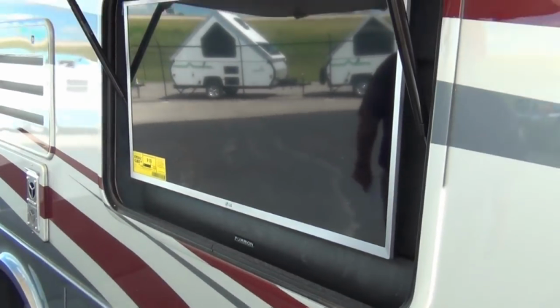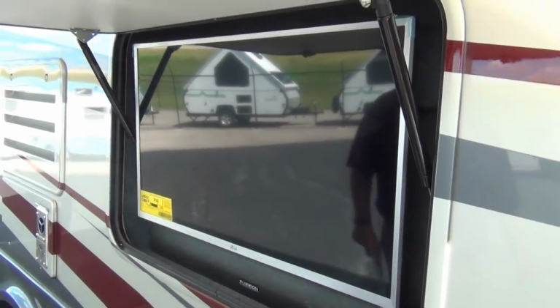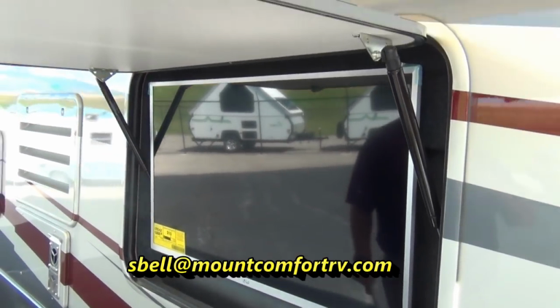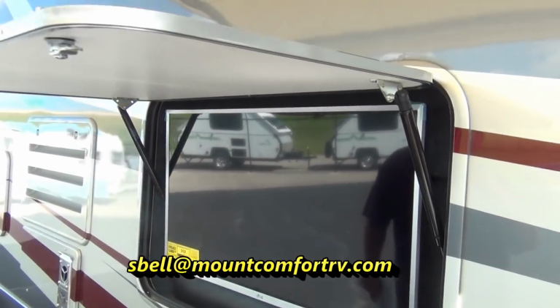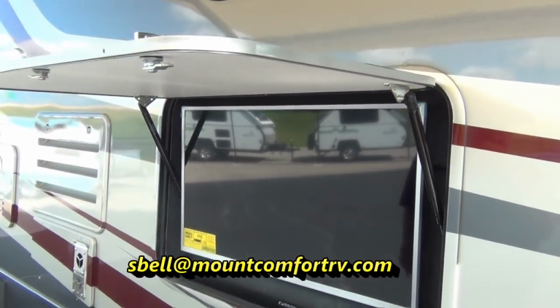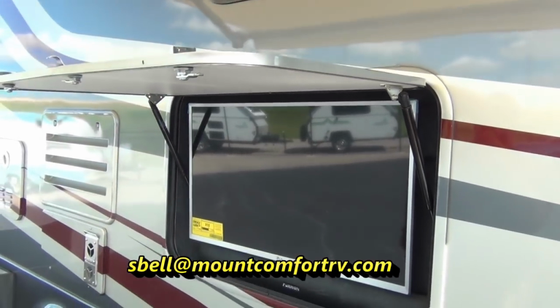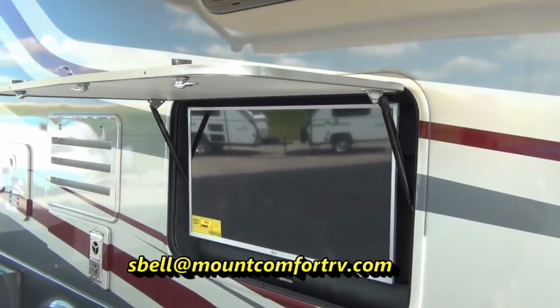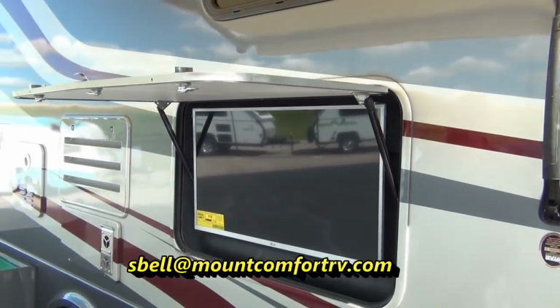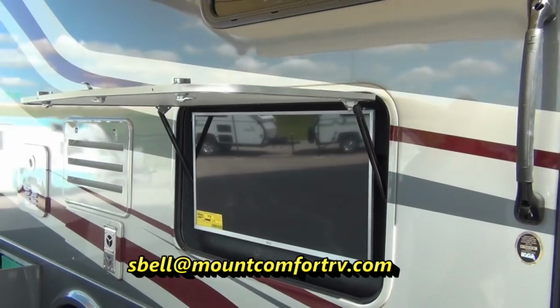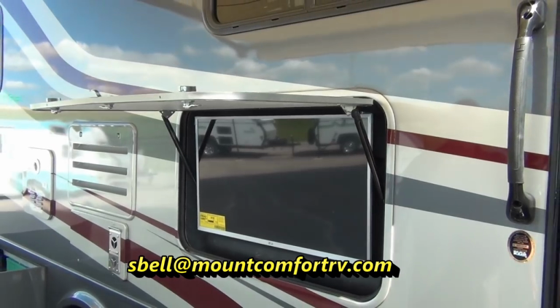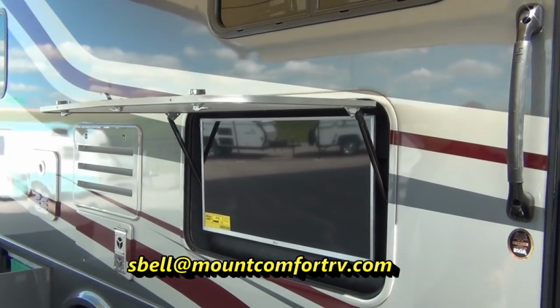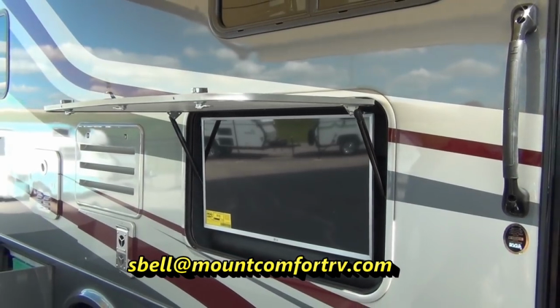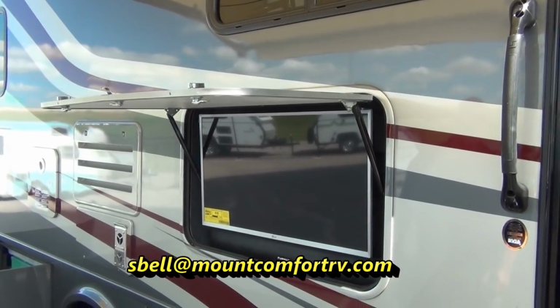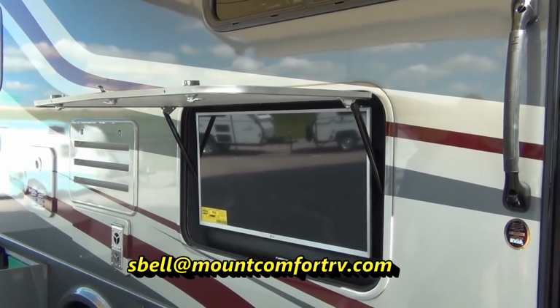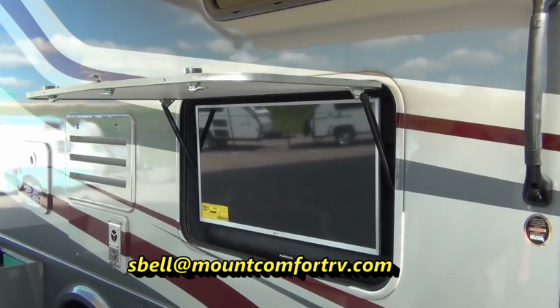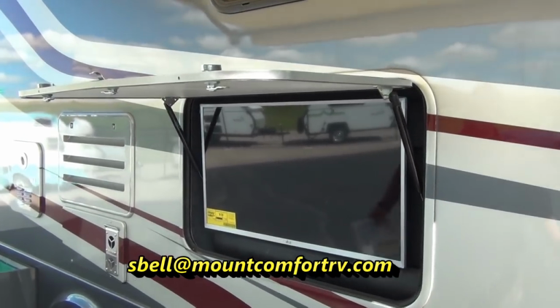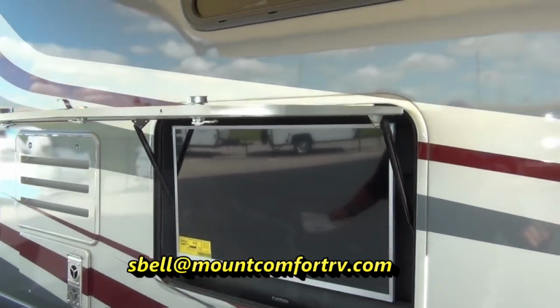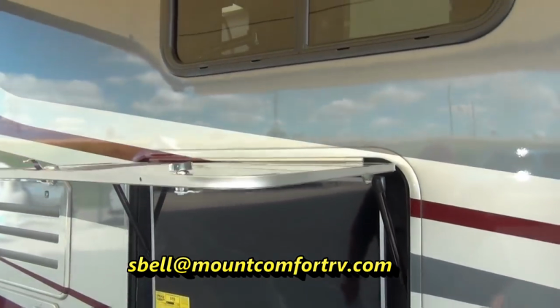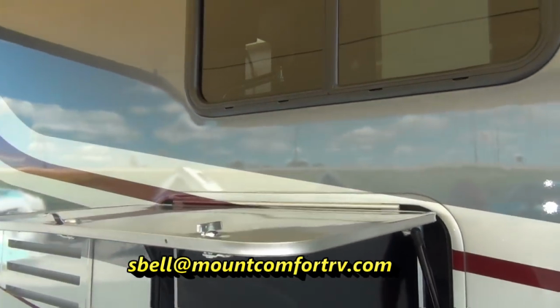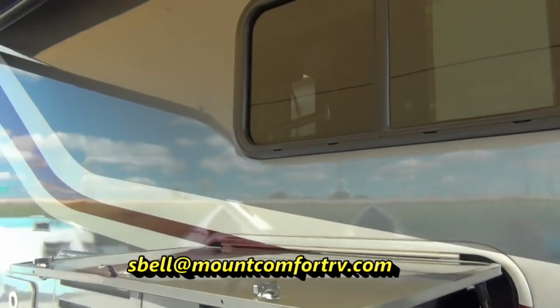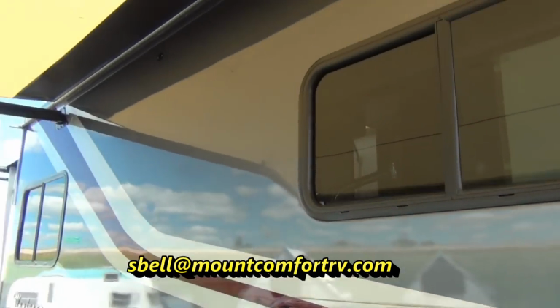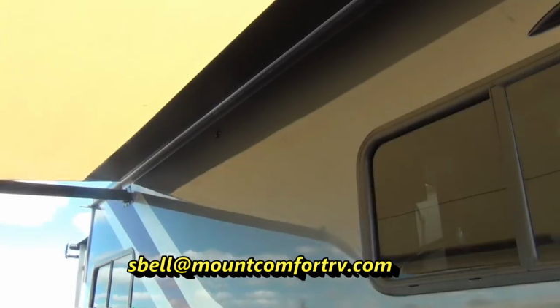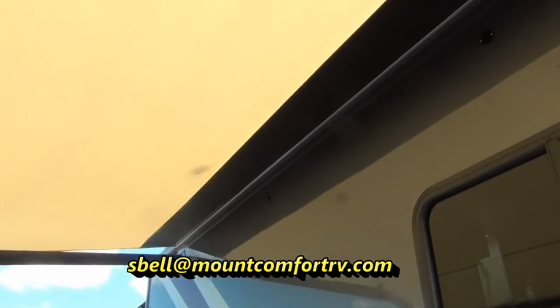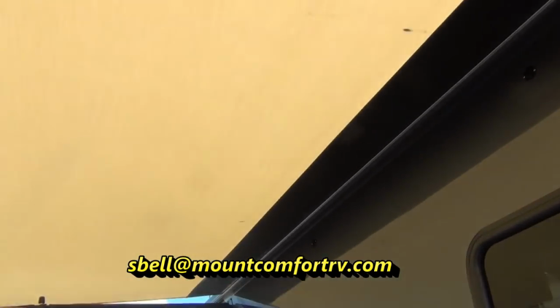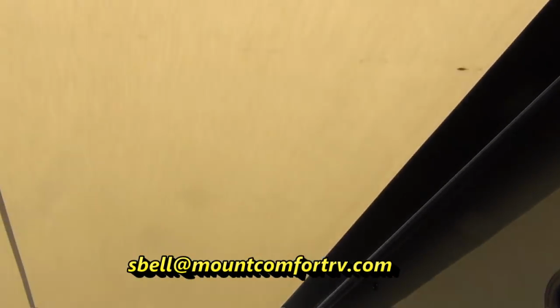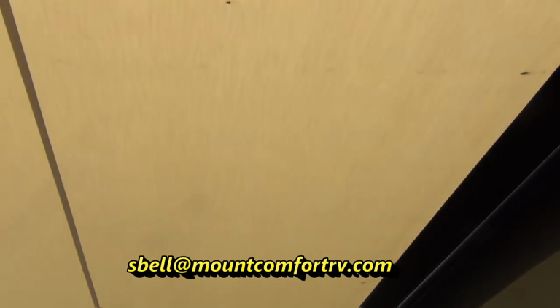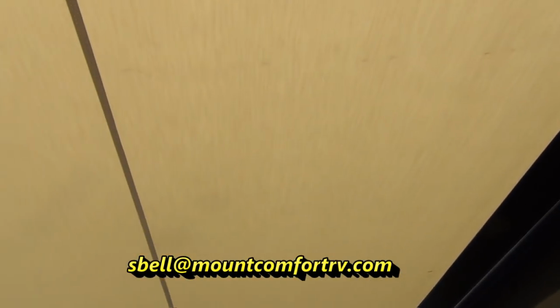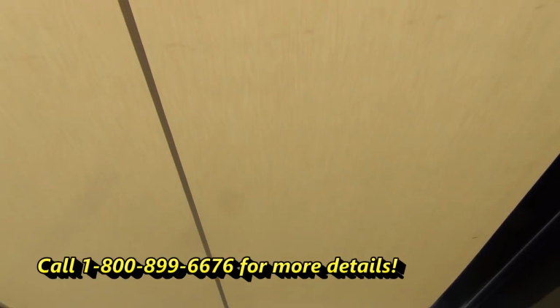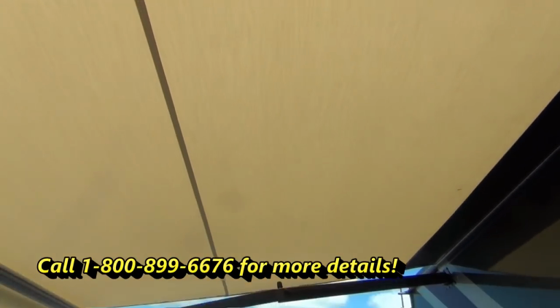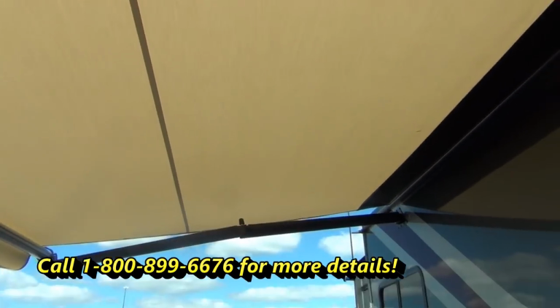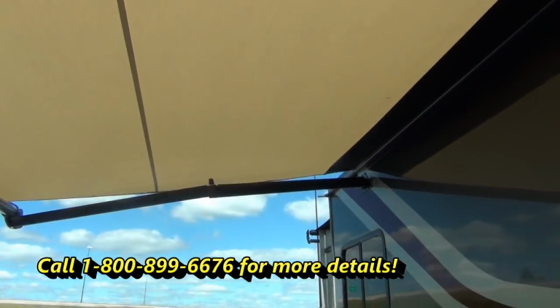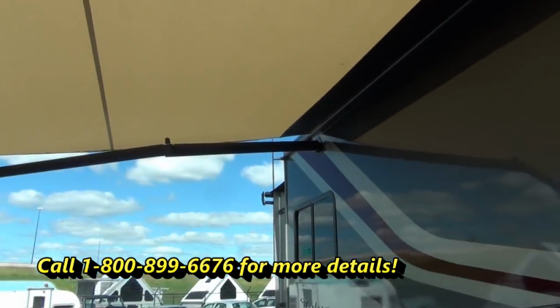With this particular model, we do have the exterior TV with the Furion soundbar. So if you're out tailgating or you want to do a campfire underneath the awning, you can watch a Disney movie or just whatever you choose to do.